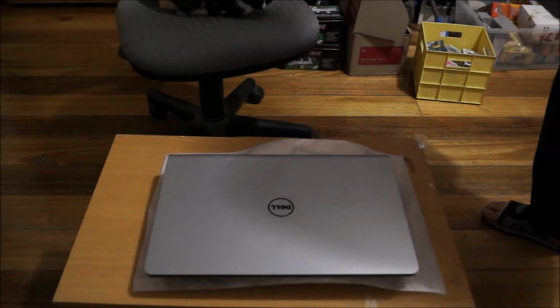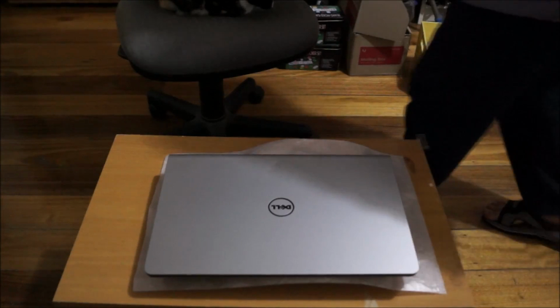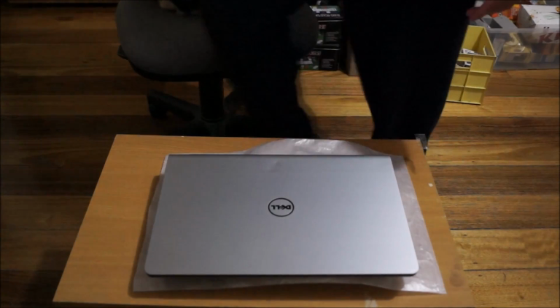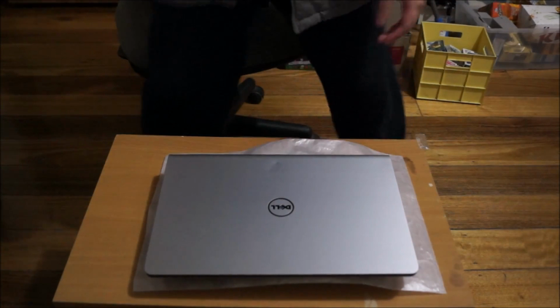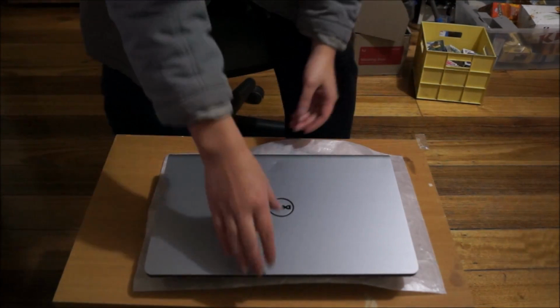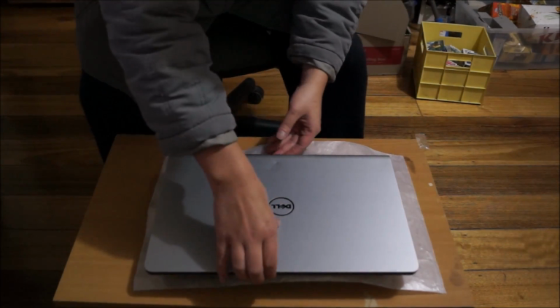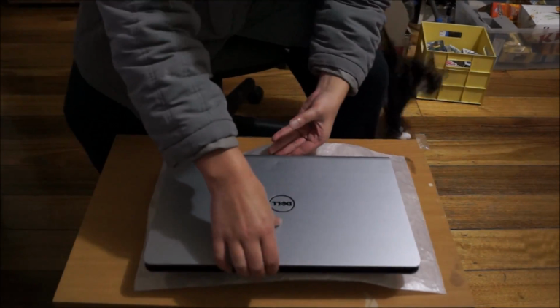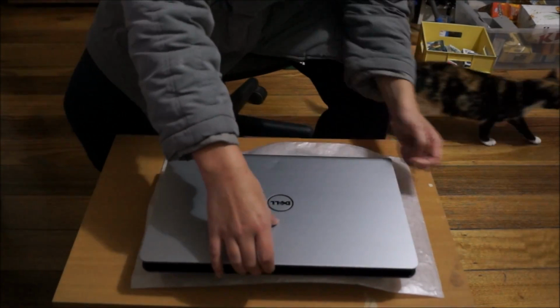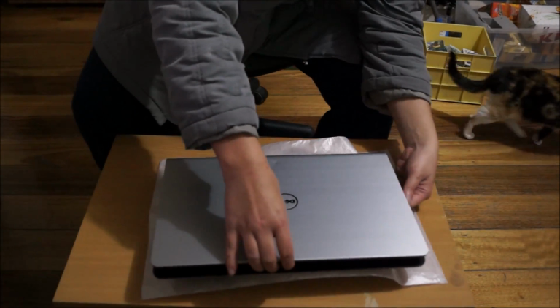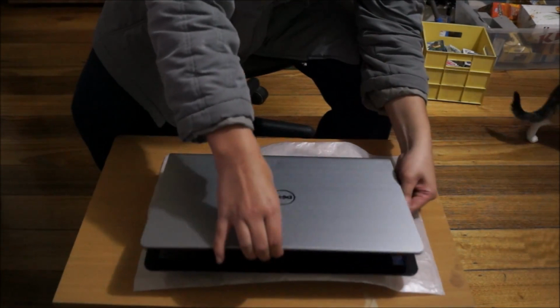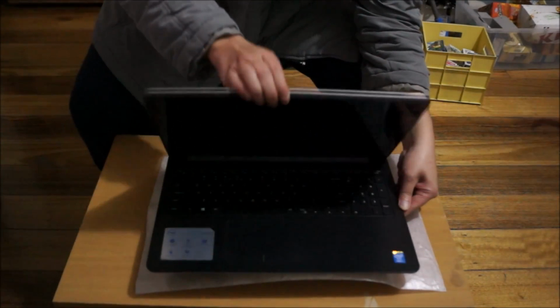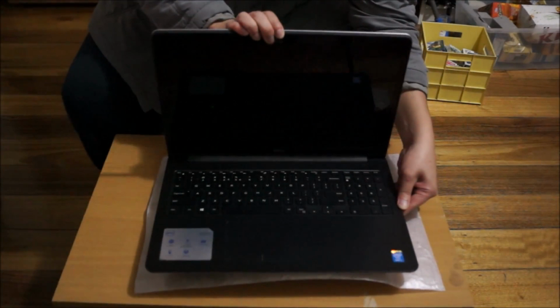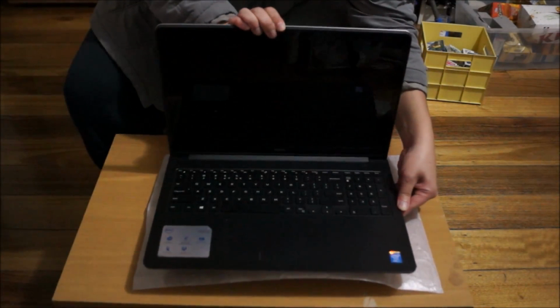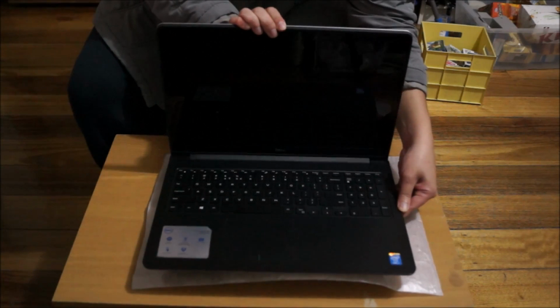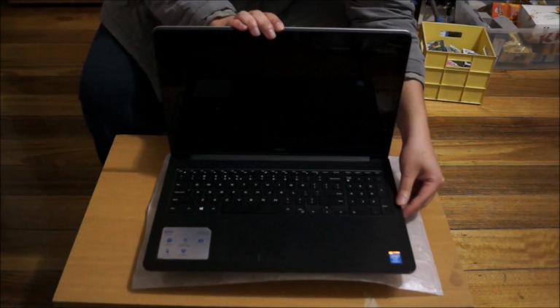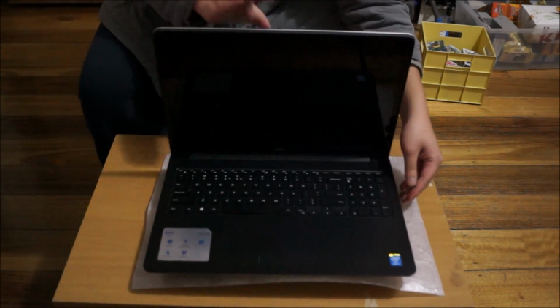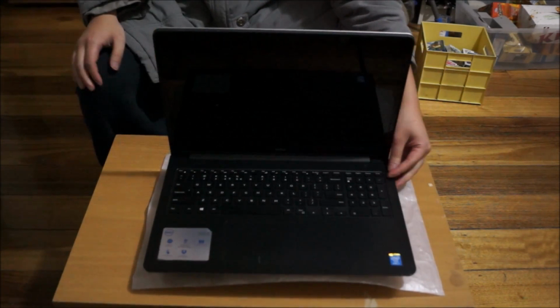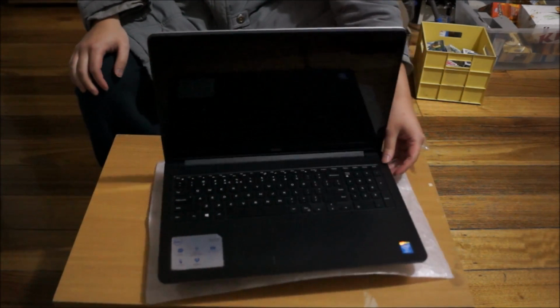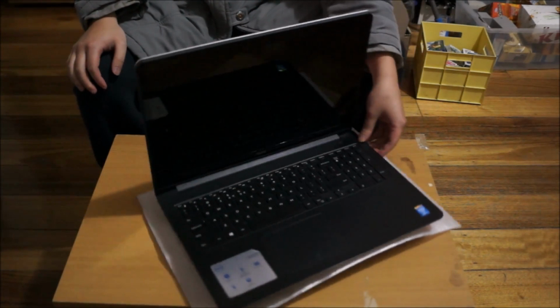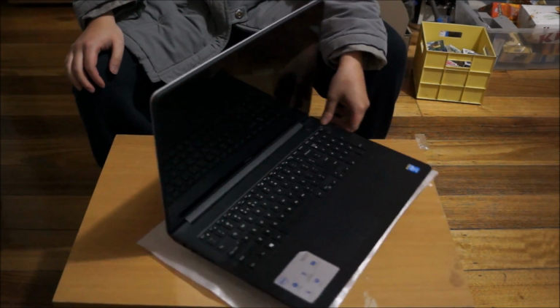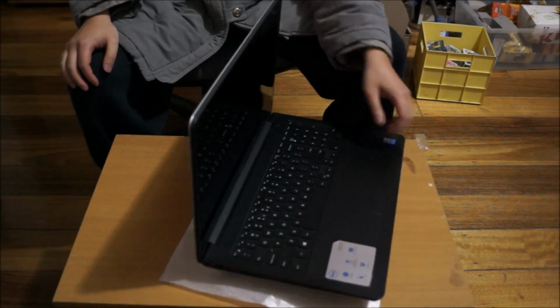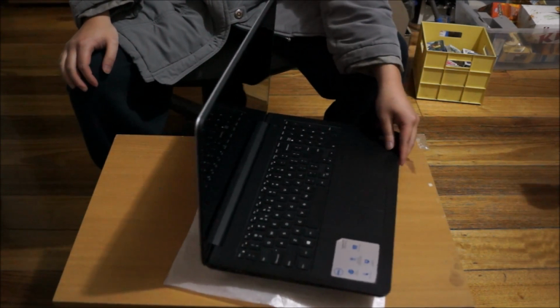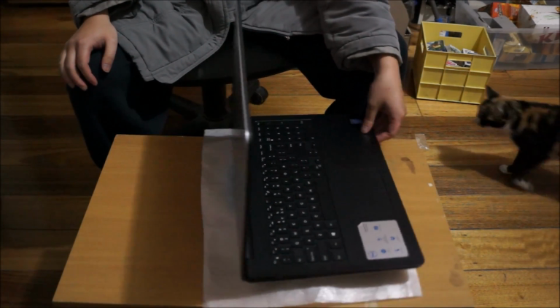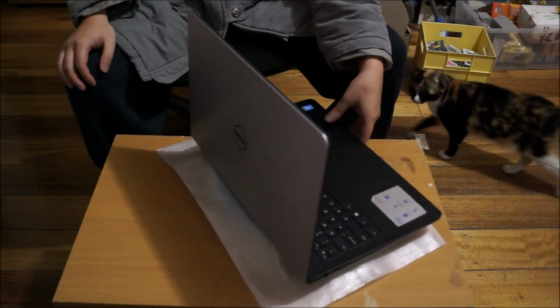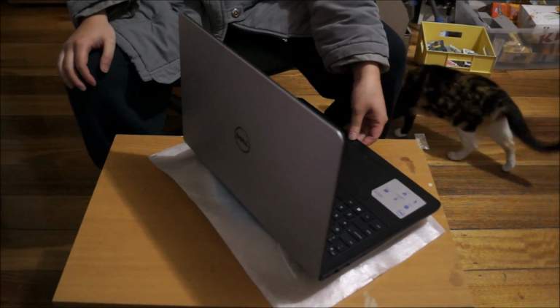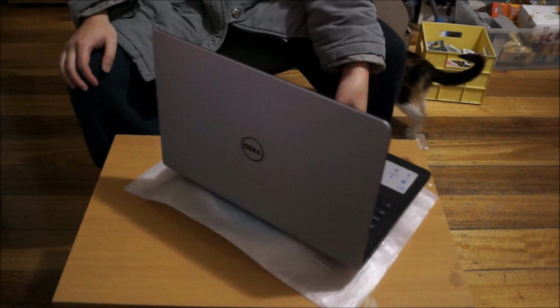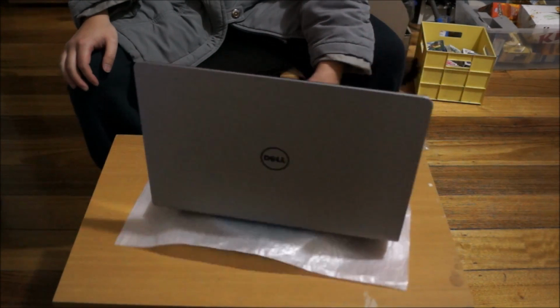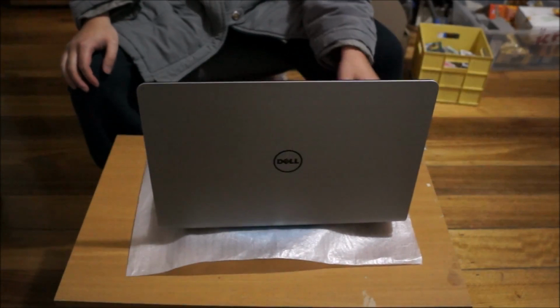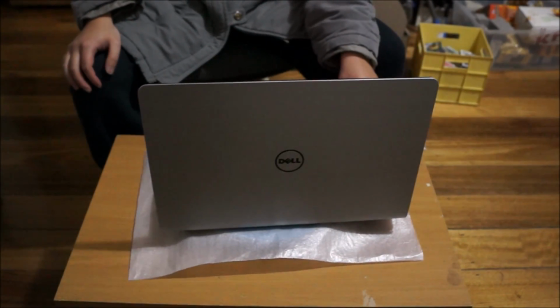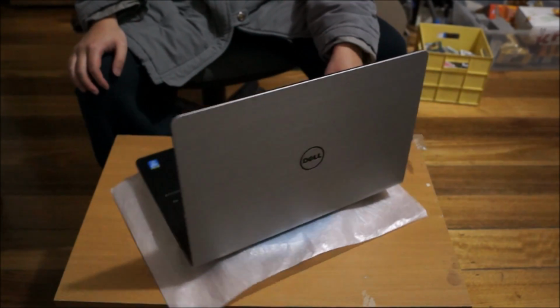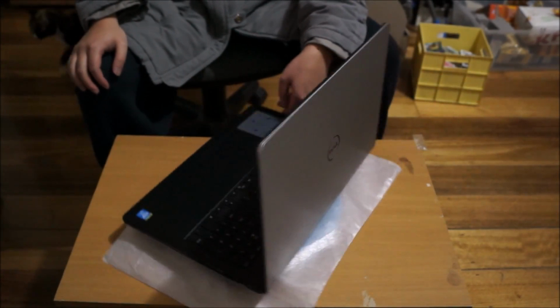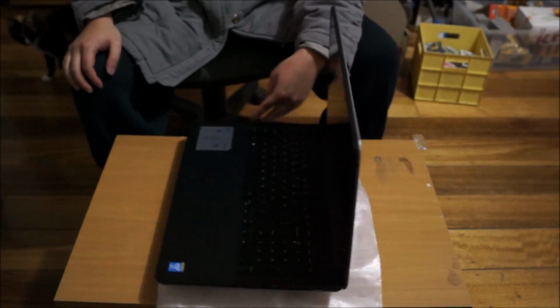Here we have a Dell Inspiron 15, this is the 5000 series and the model I'm using is the 5548. We're going to open up and explore the insides.